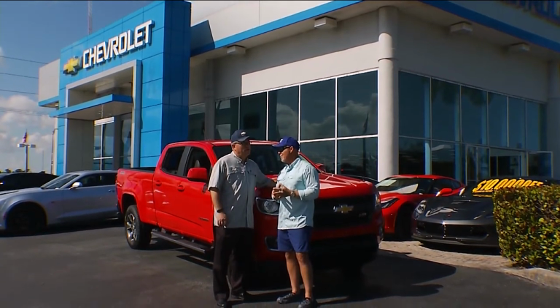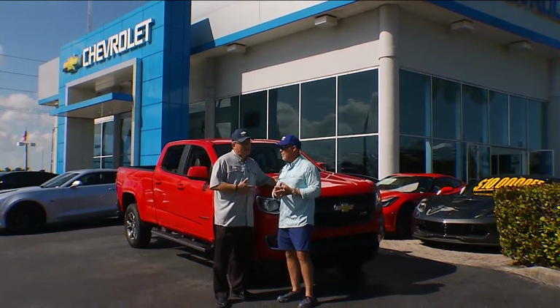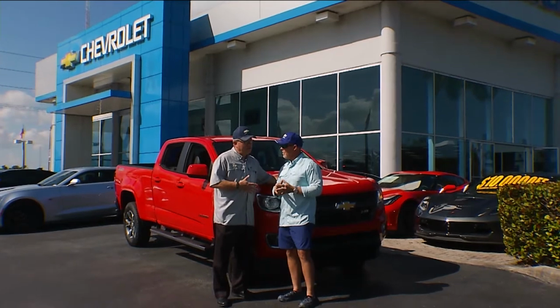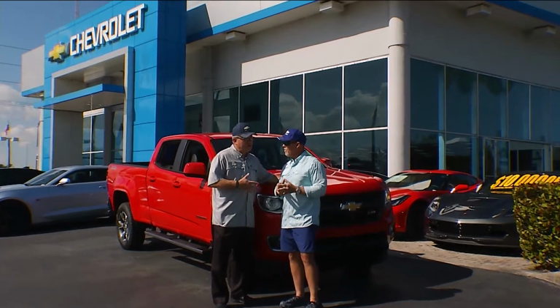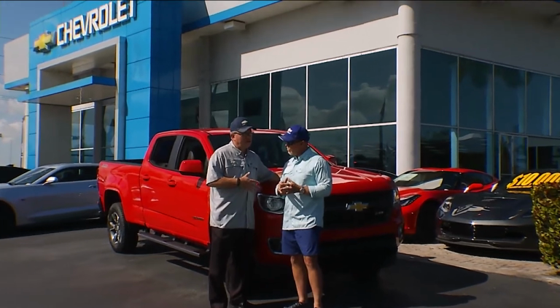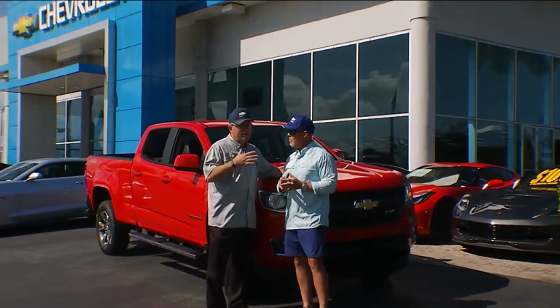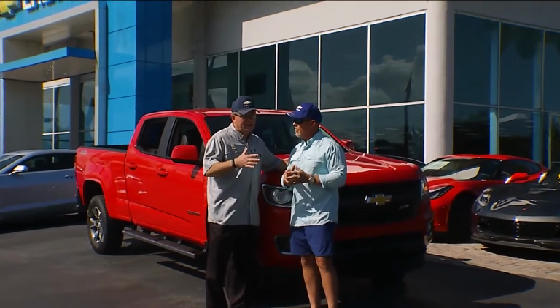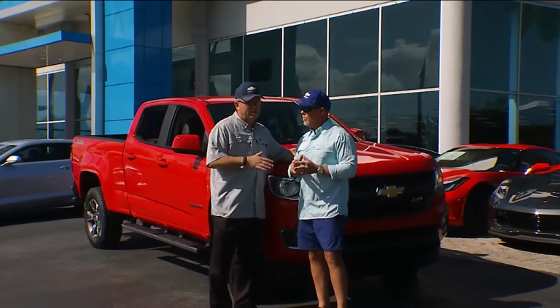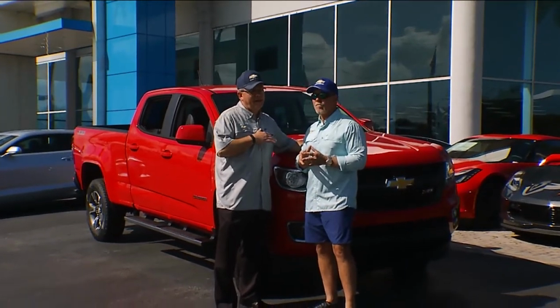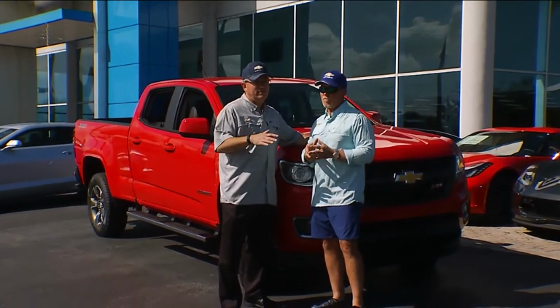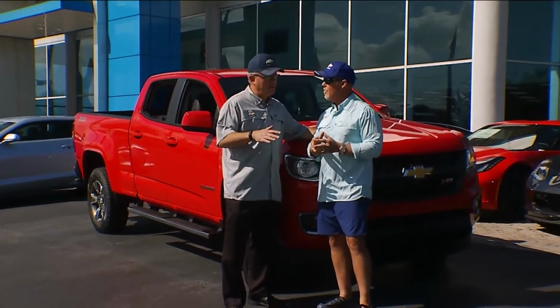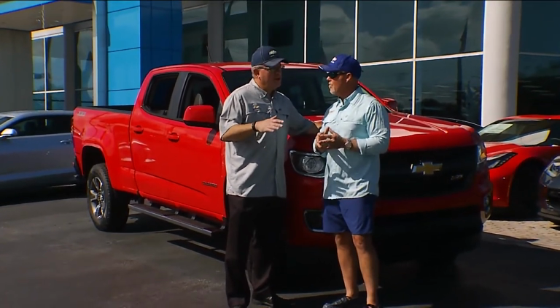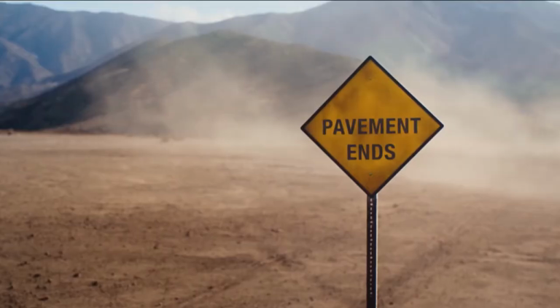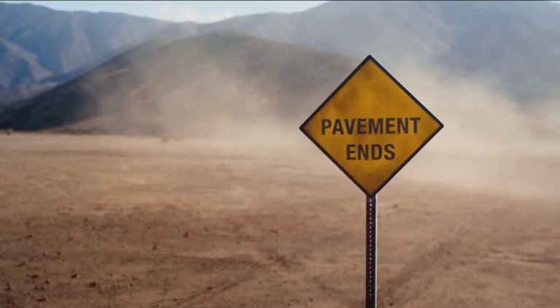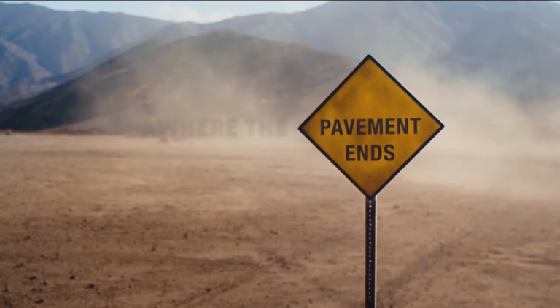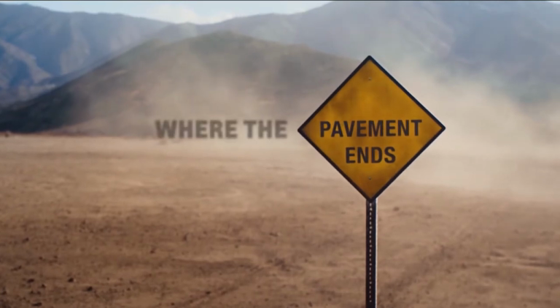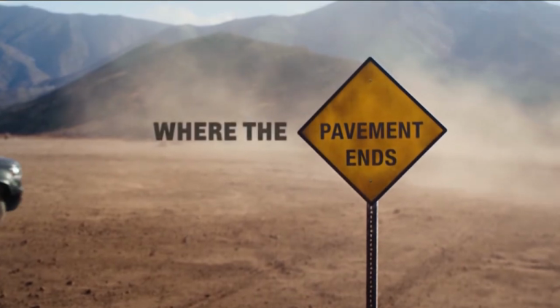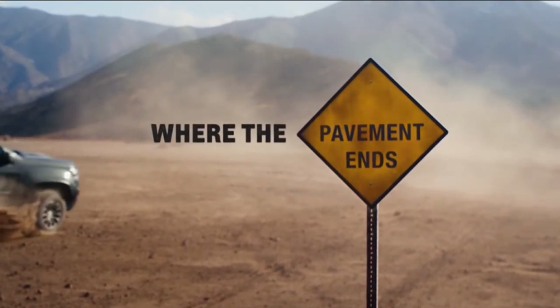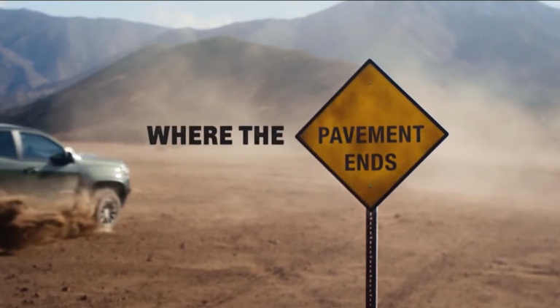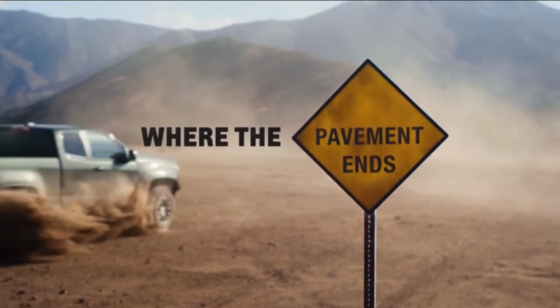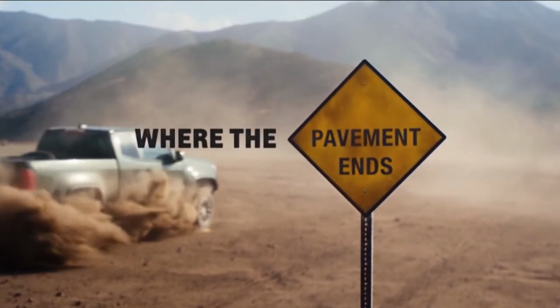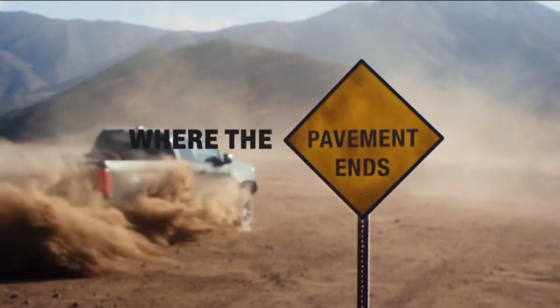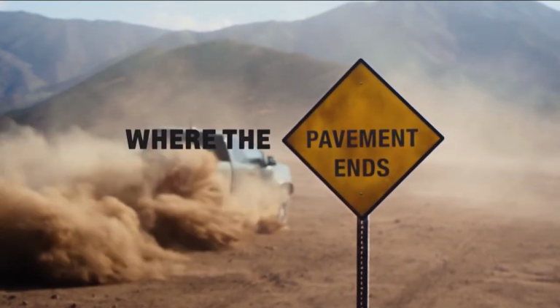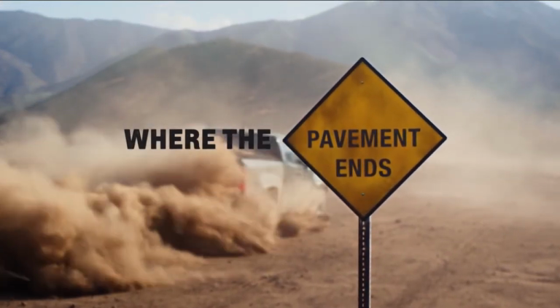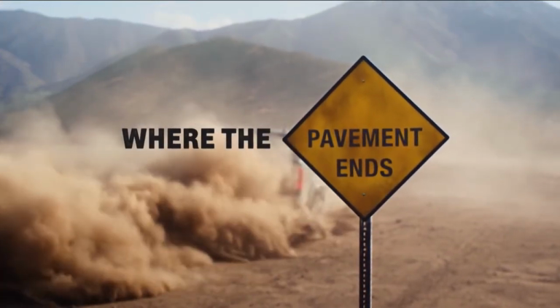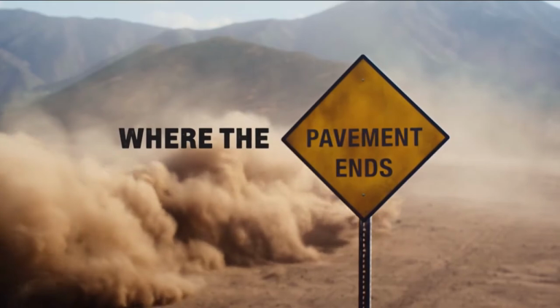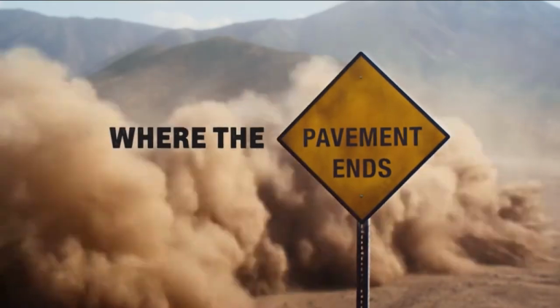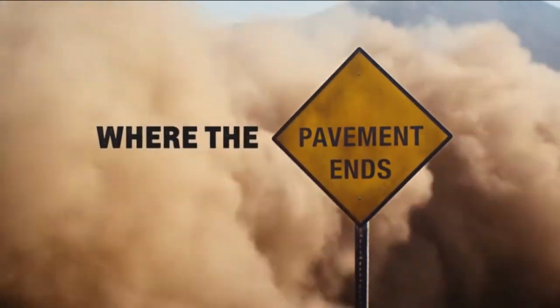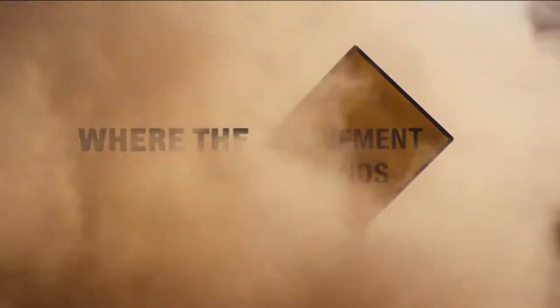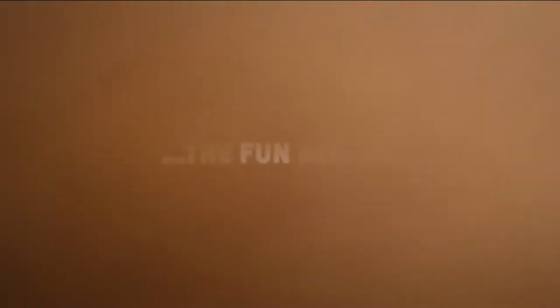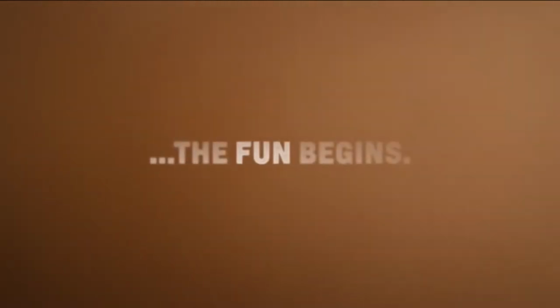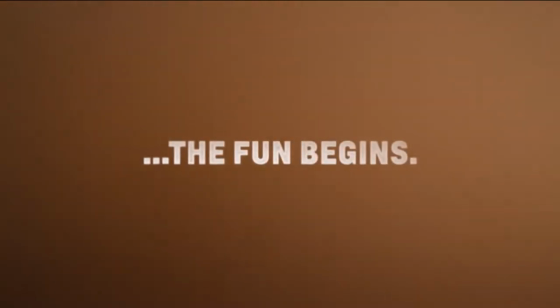We came out with the Colorado a few years ago and talked about the diesel last year, which has done absolutely phenomenal. This year we're adding the ZR2 off-road performance package, which everybody's looking for. That's going to be a great off-road piece for anybody looking for true off-road capability.